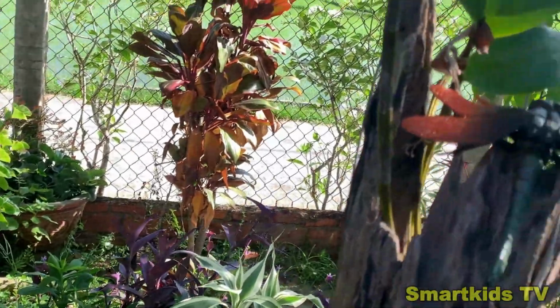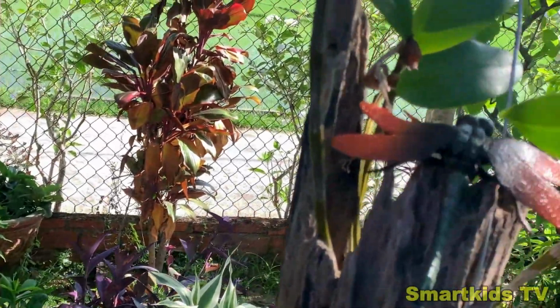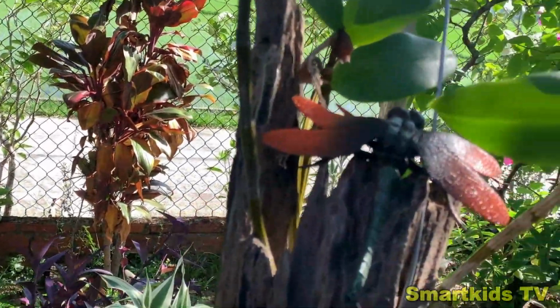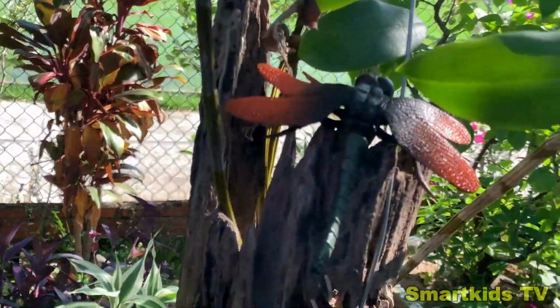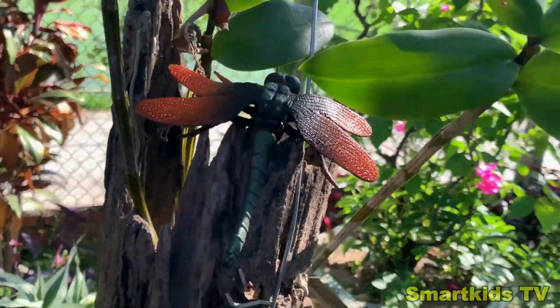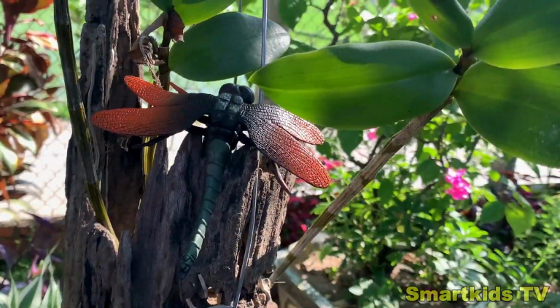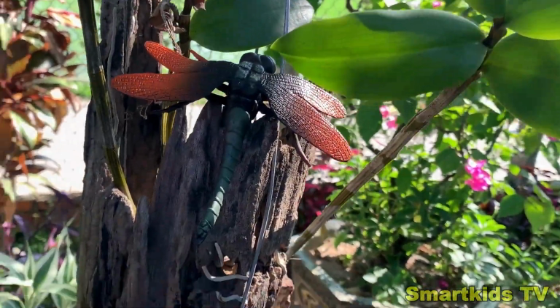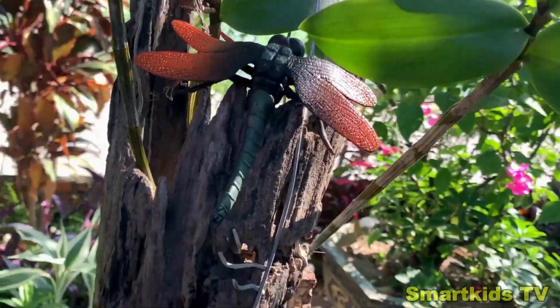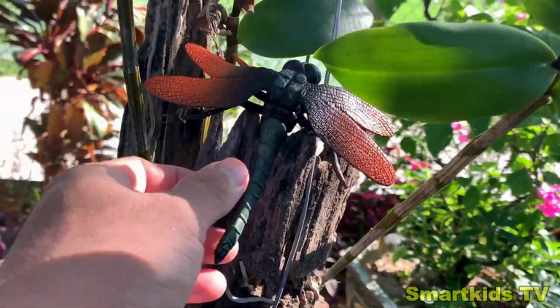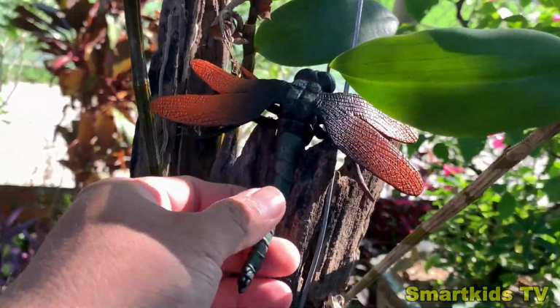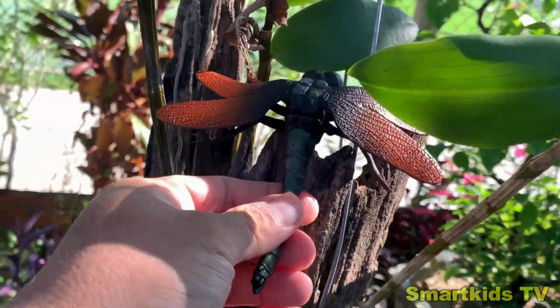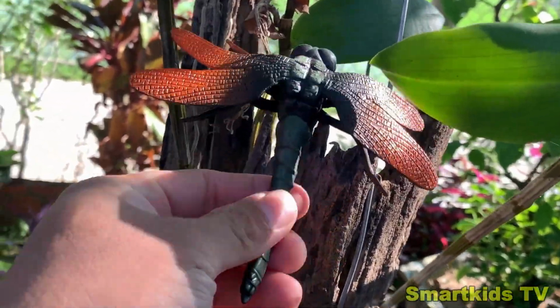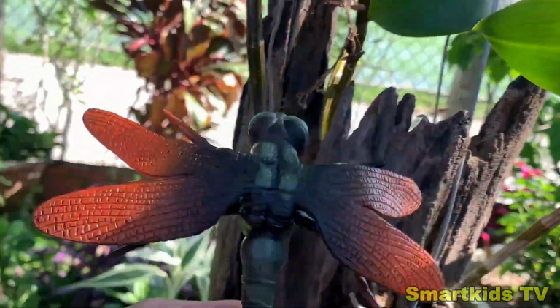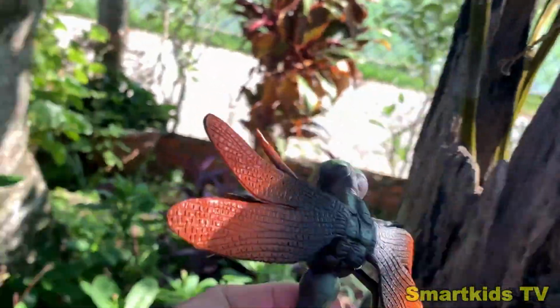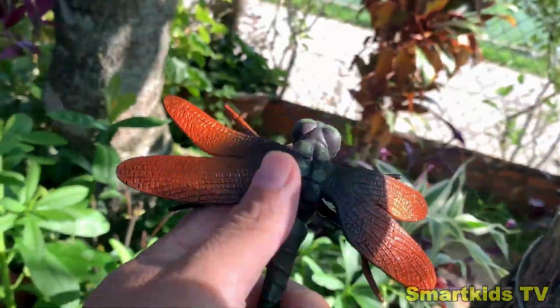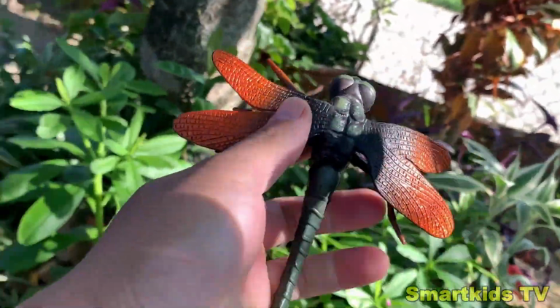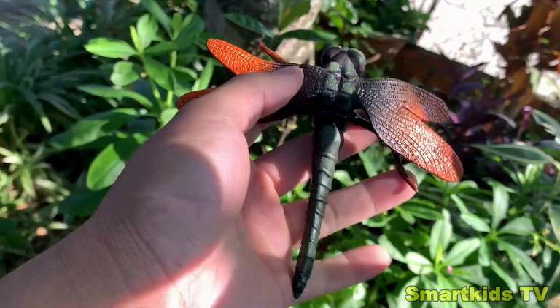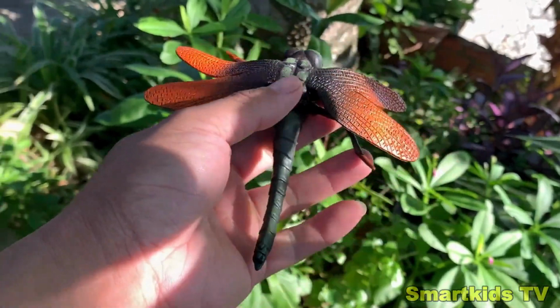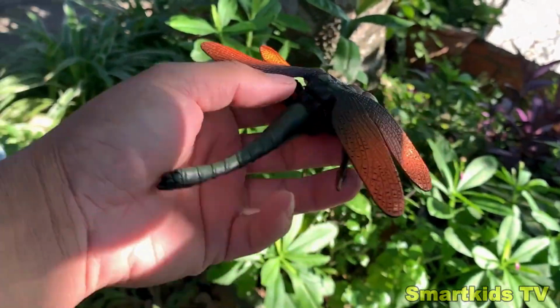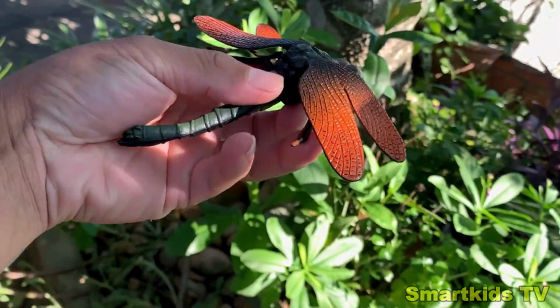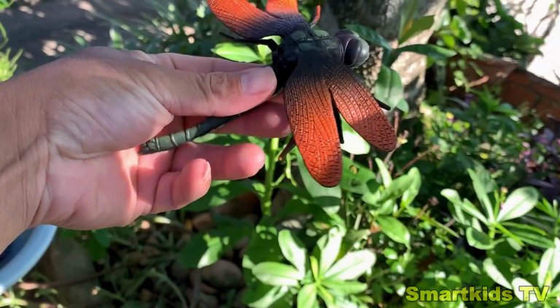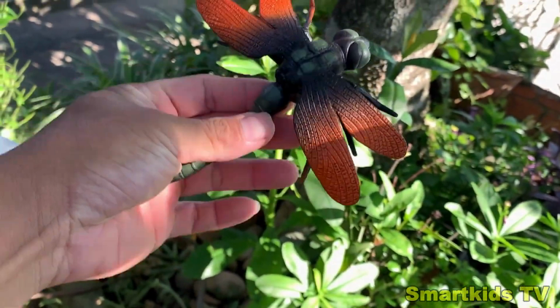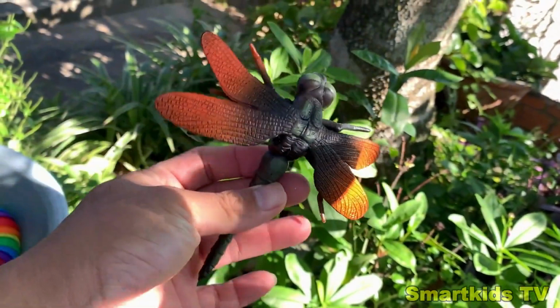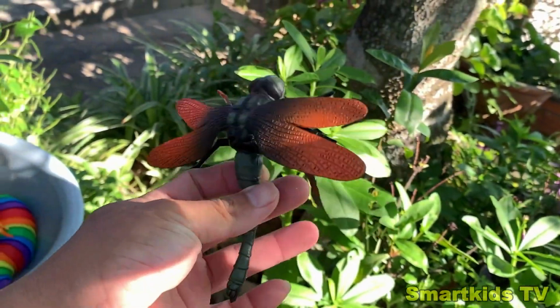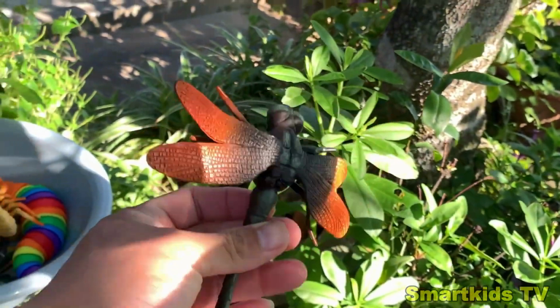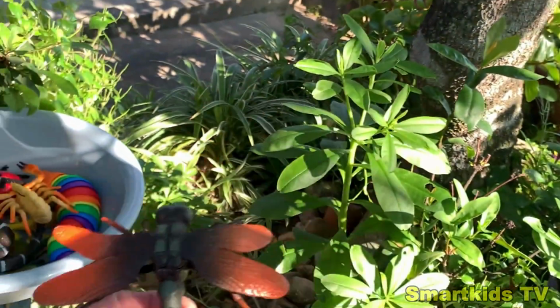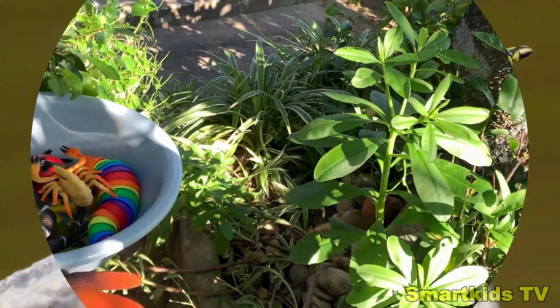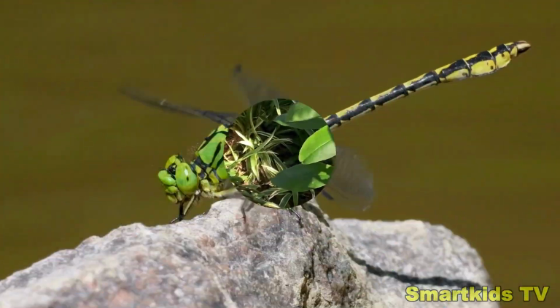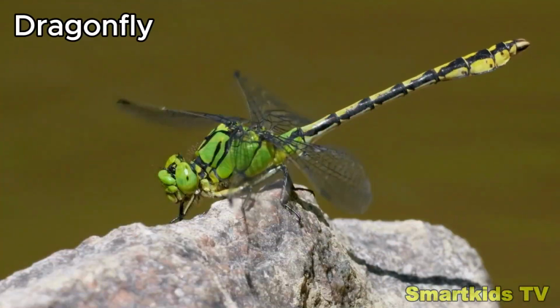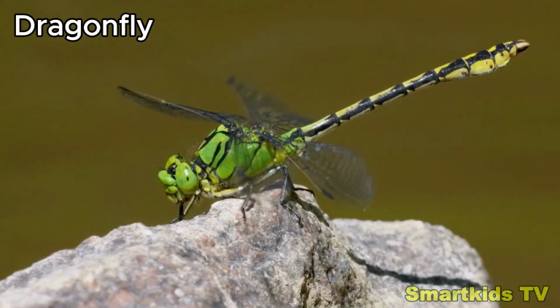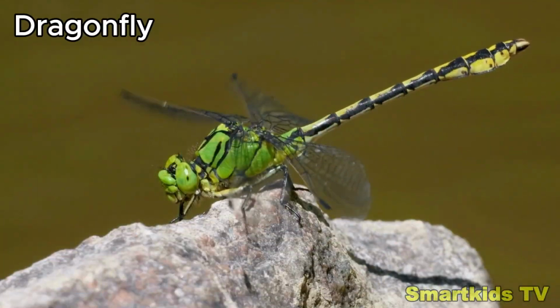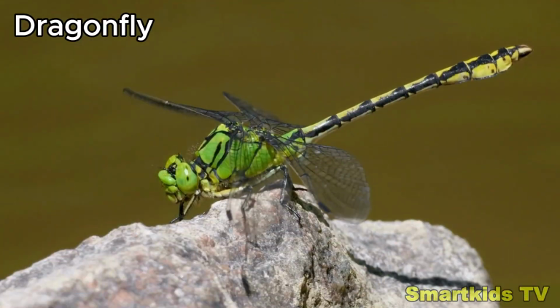Look what we found. Can you guess what it is? Here's a dragonfly. Dragonfly.